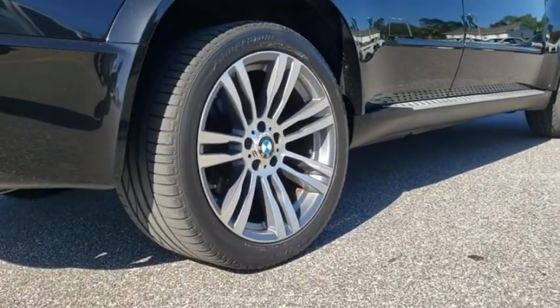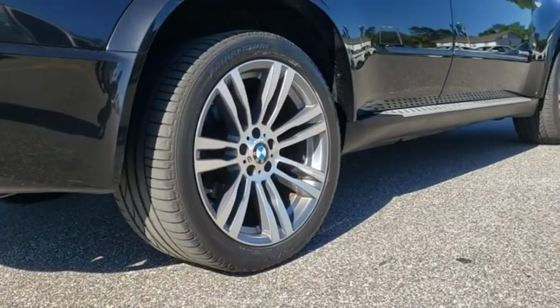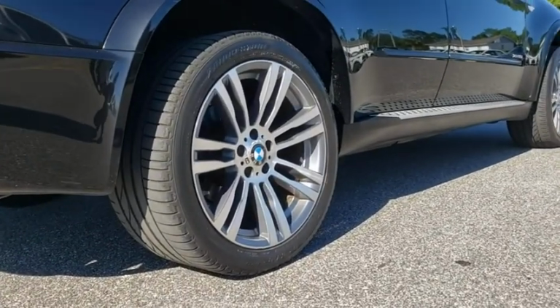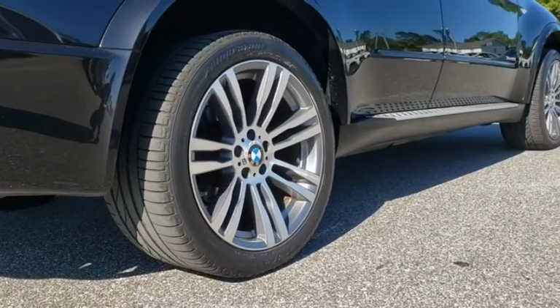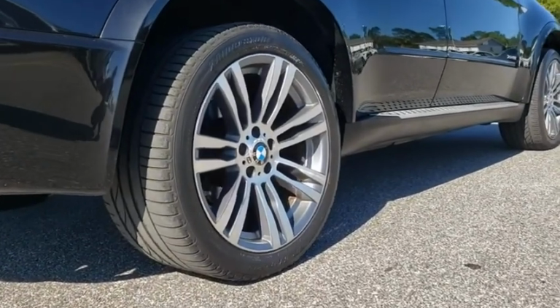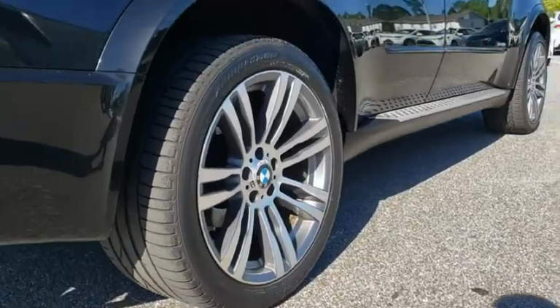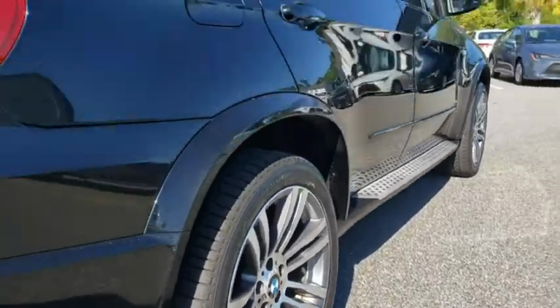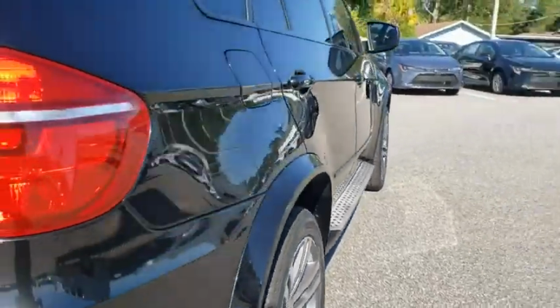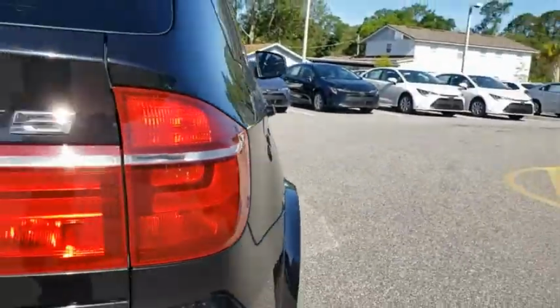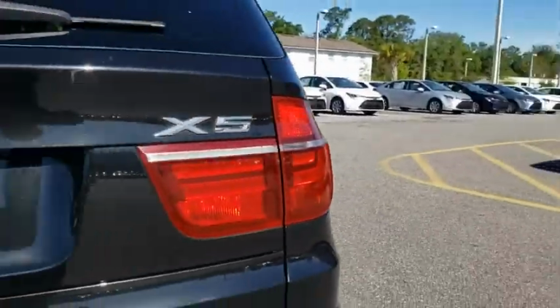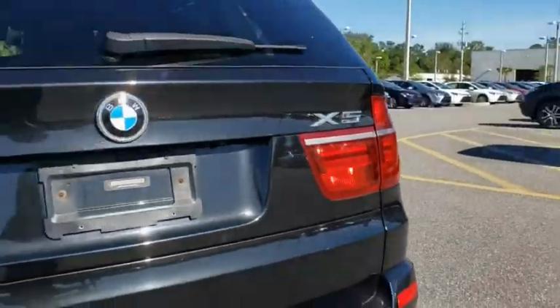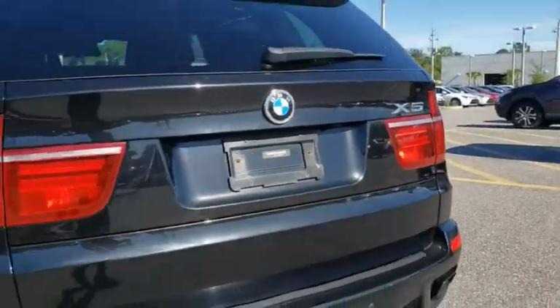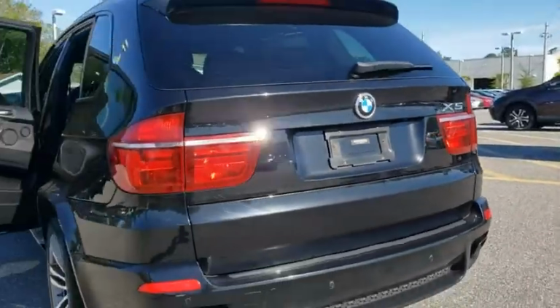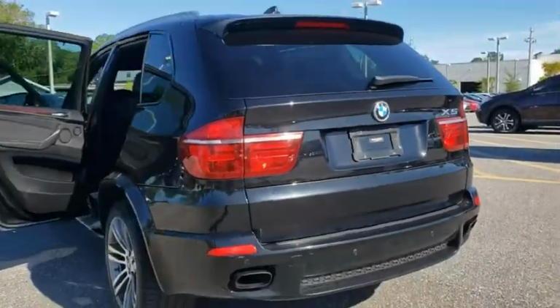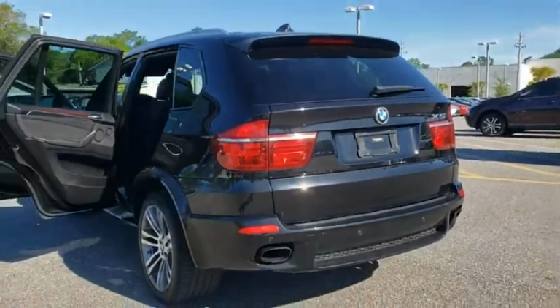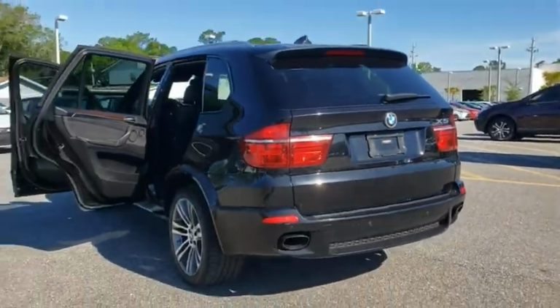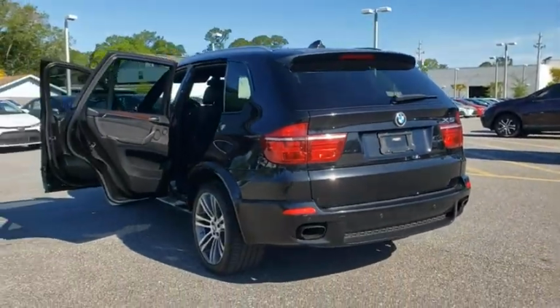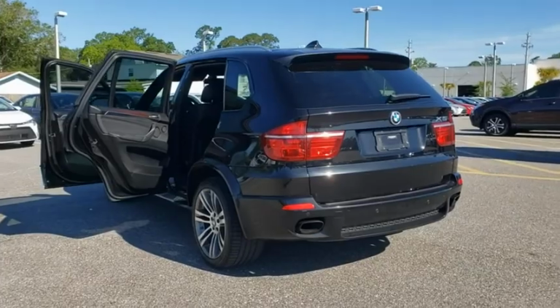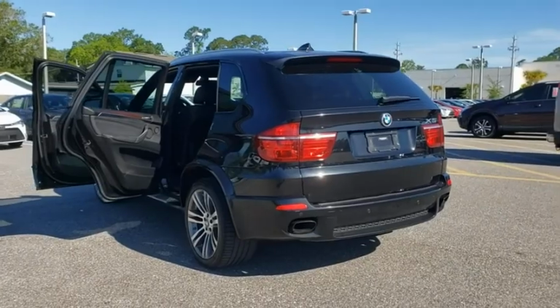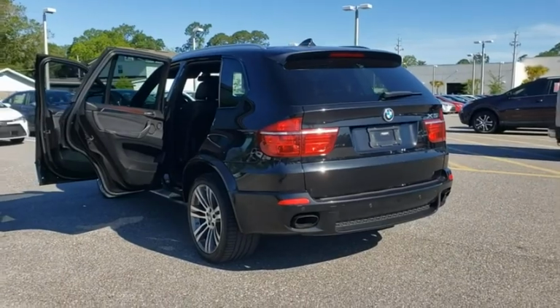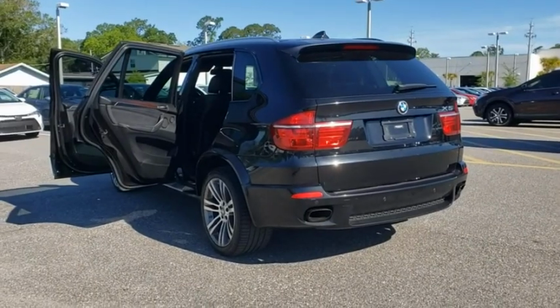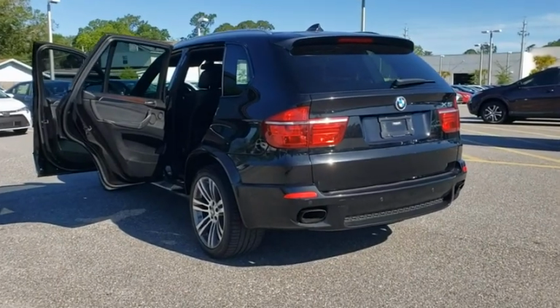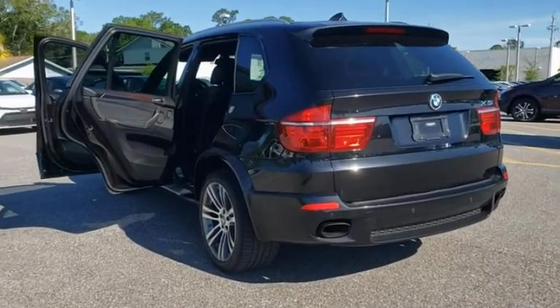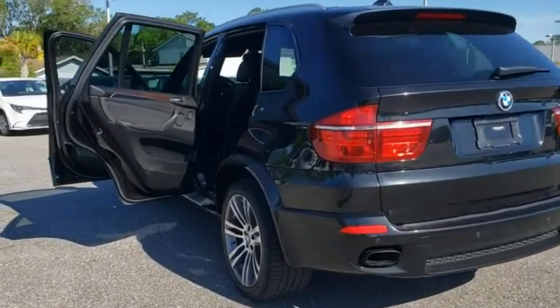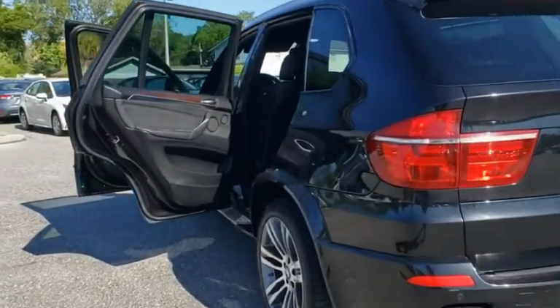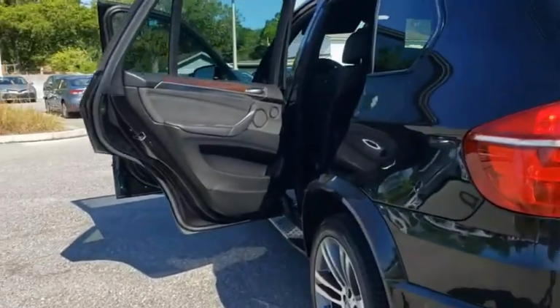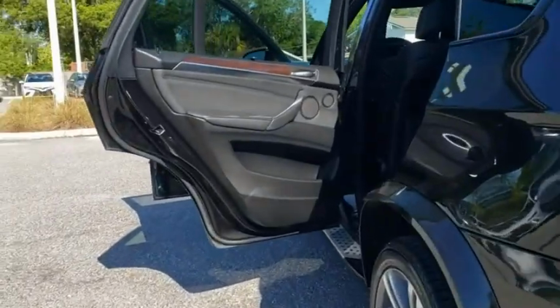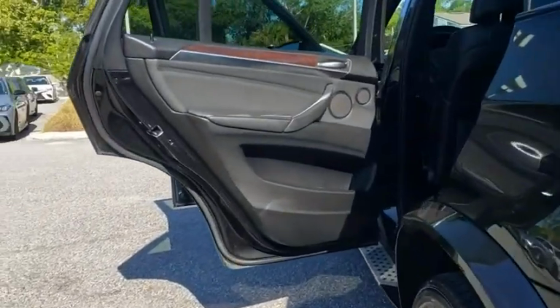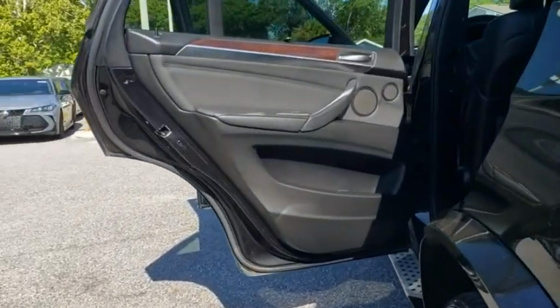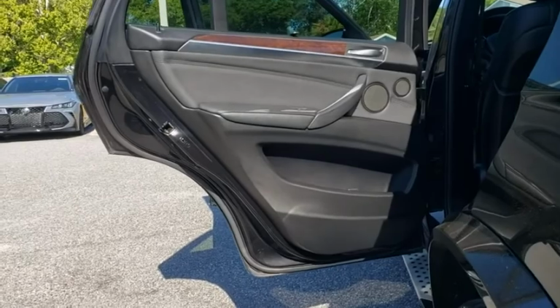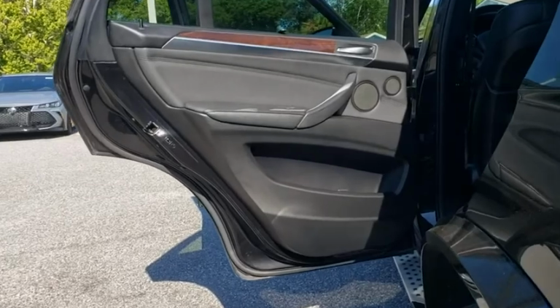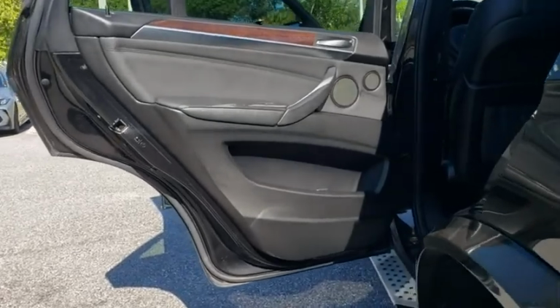Here are some of this vehicle's great options: traction control, power passenger seat, dual airbags, leather-wrapped steering wheel, alloy wheels, power steering, four-wheel disc brakes, iPod adapter, CD player, fog lights.